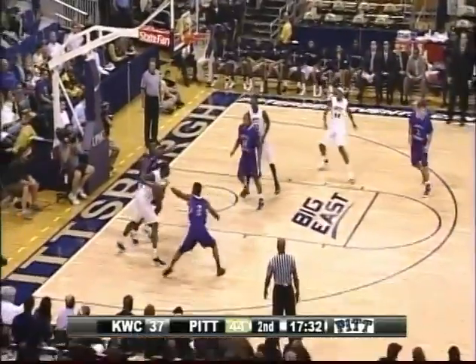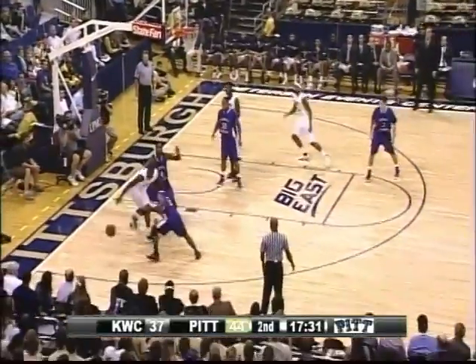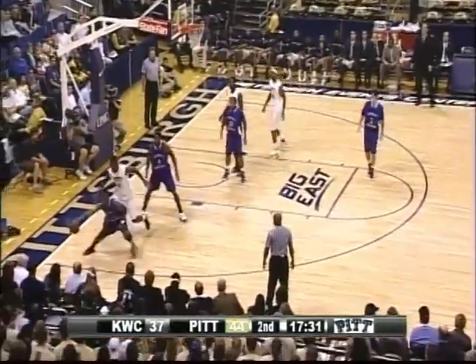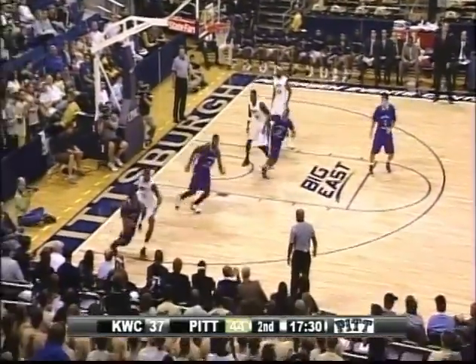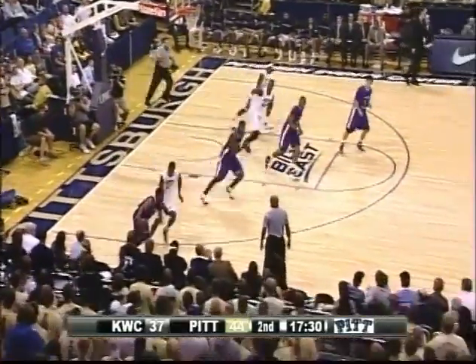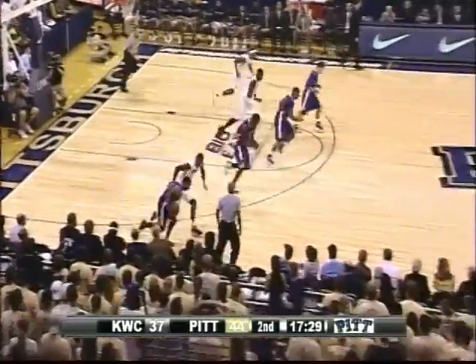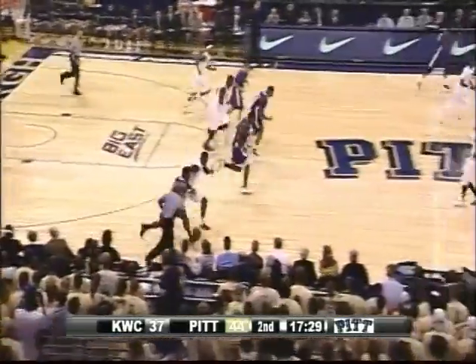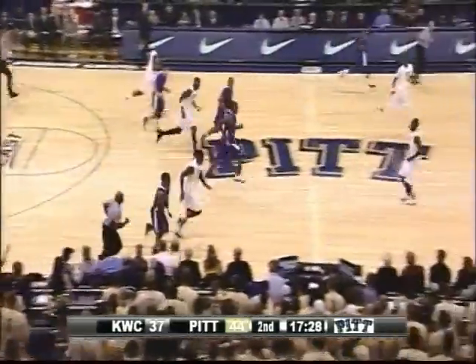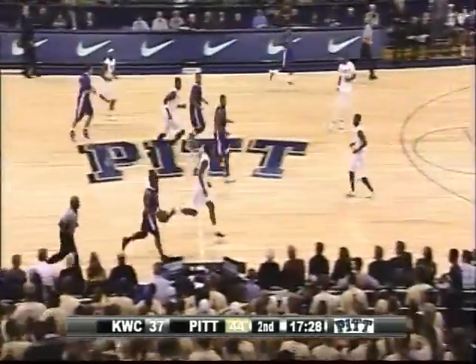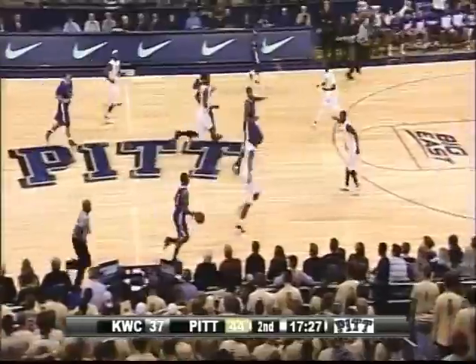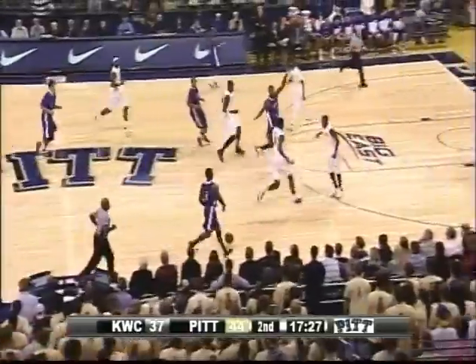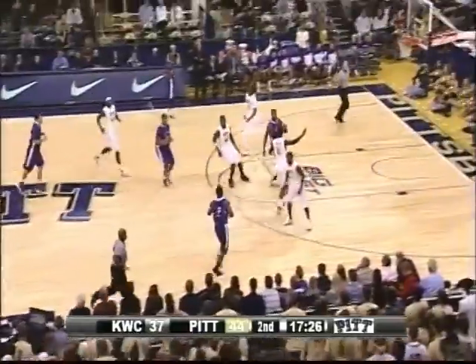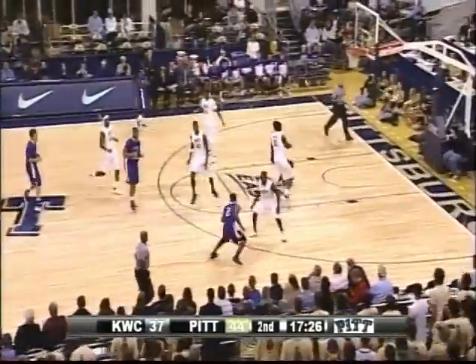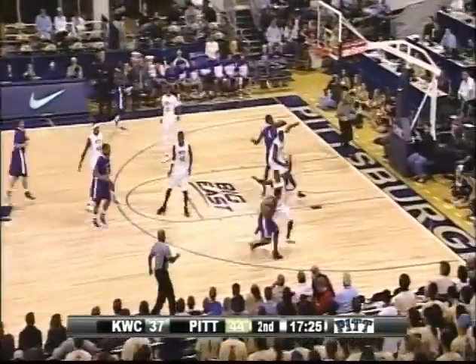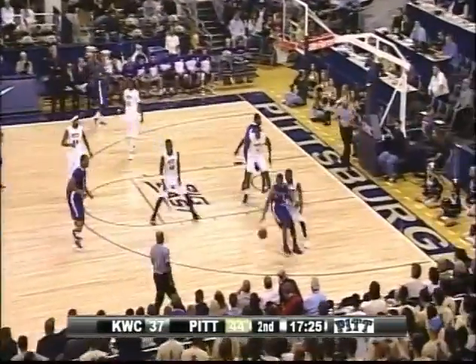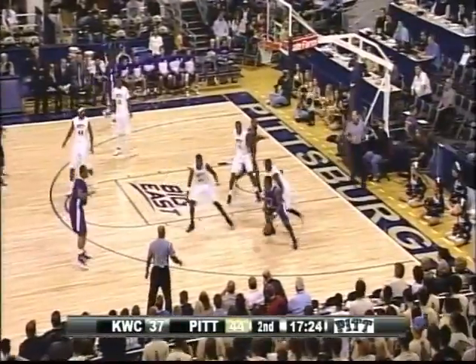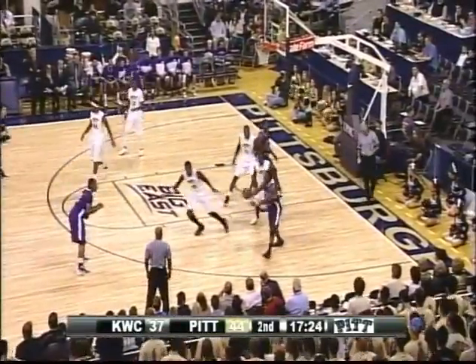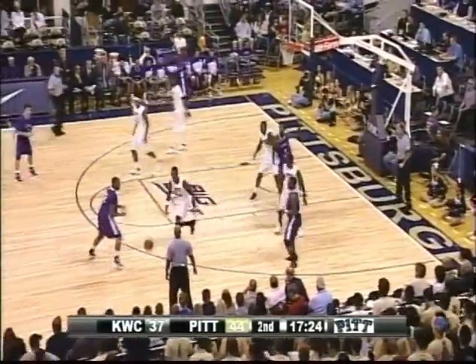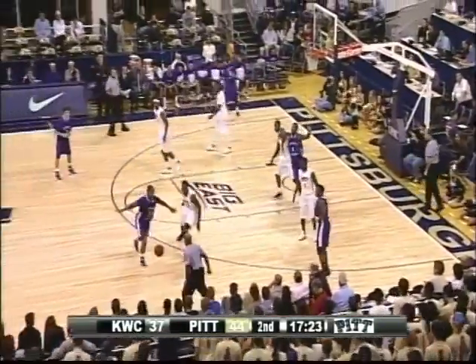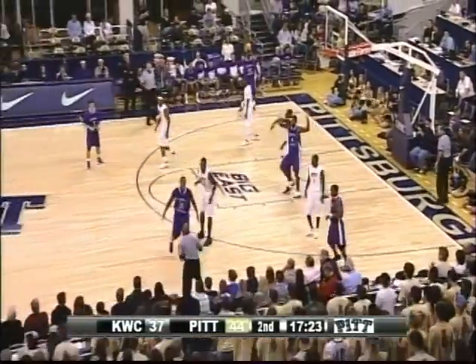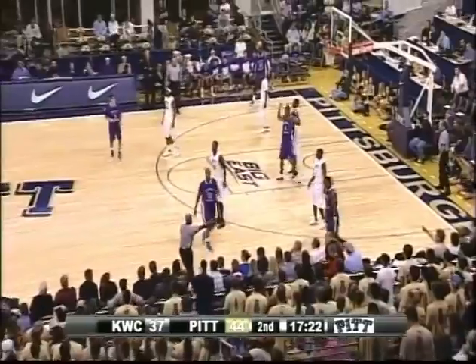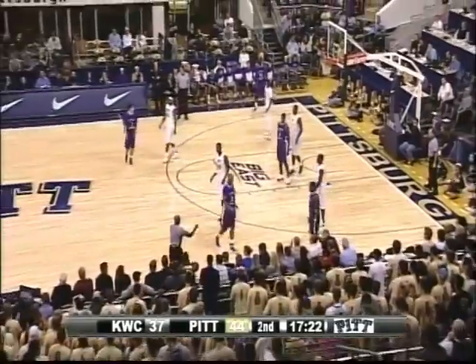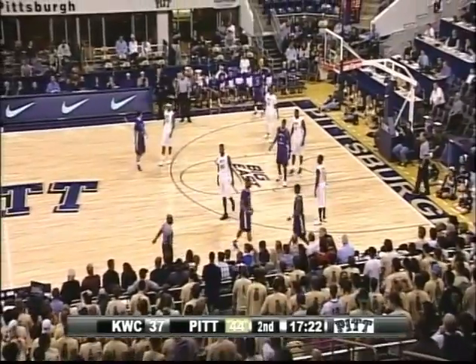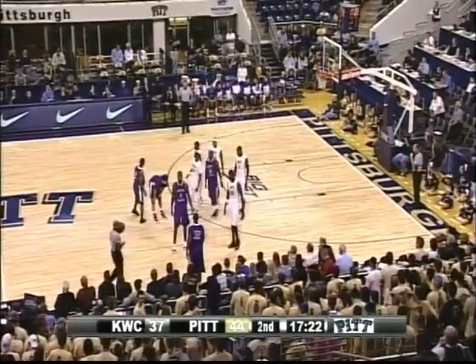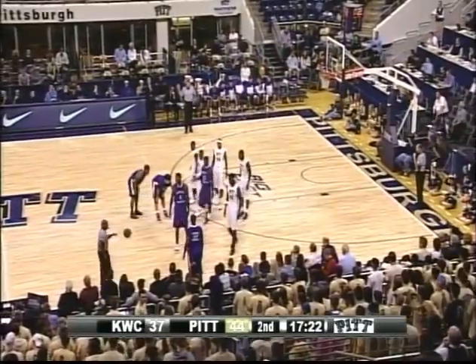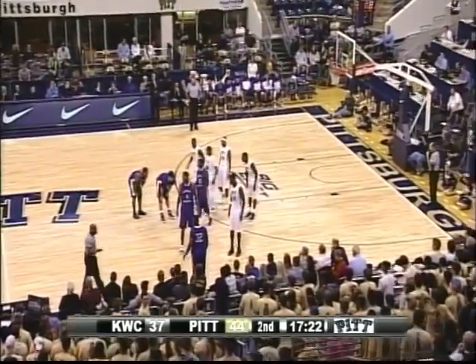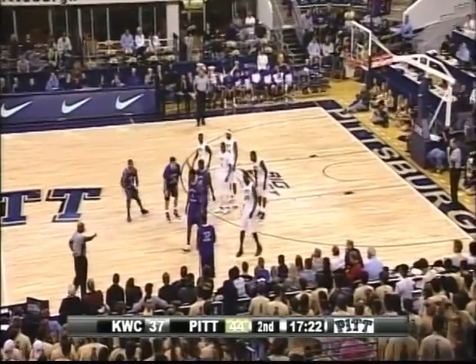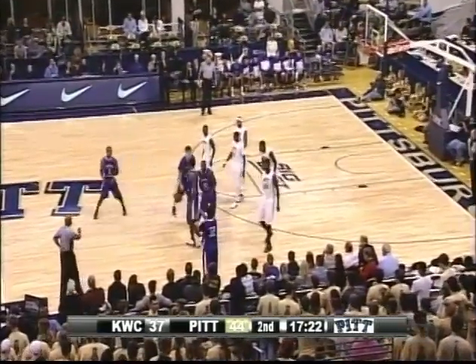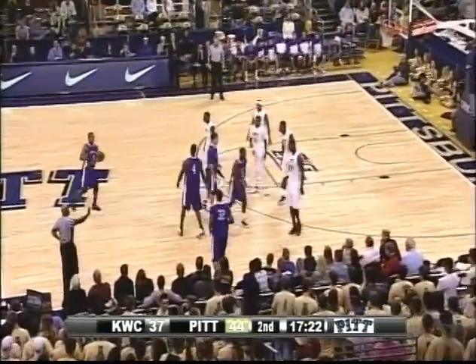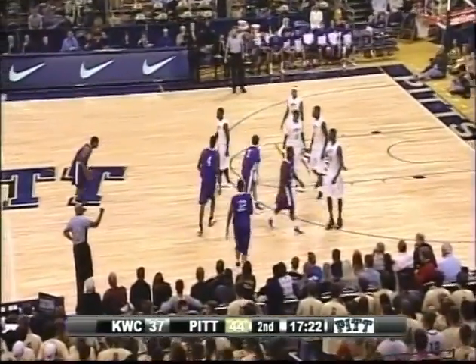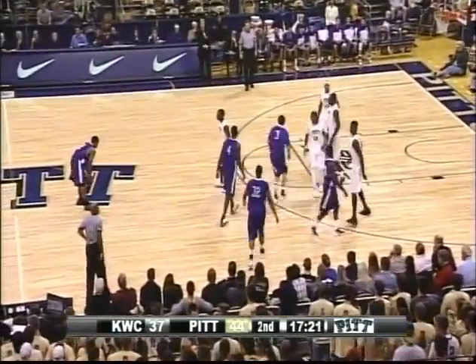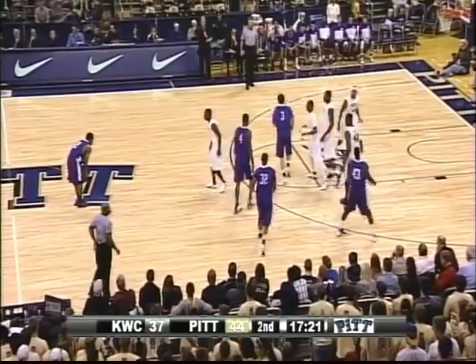Look at Taylor battle for it underneath, but scrappy hands by Johnson — he's stolen it. Crosses half court, looking to push. Crossover dribble on Woodall; Woodall does a nice job cutting him off. Zahna — deflection out of bounds. Against a scrappy team like this, you have to have this second and third effort because they're going to keep coming.